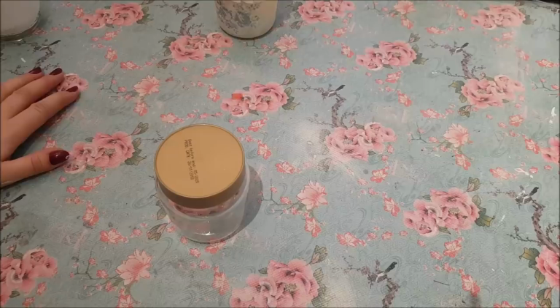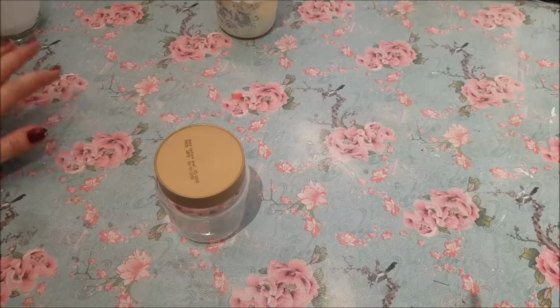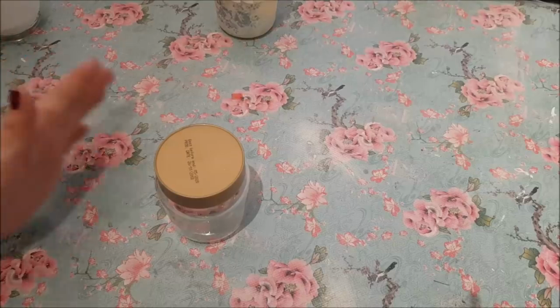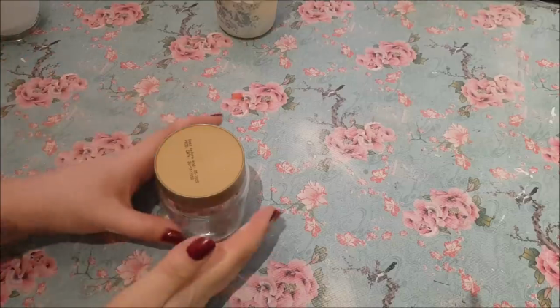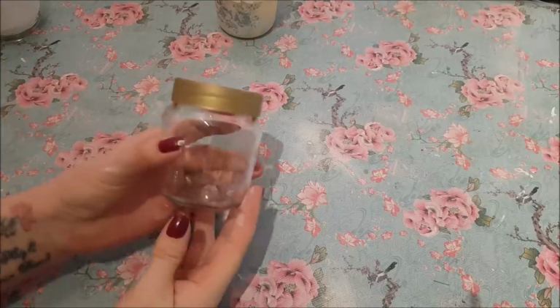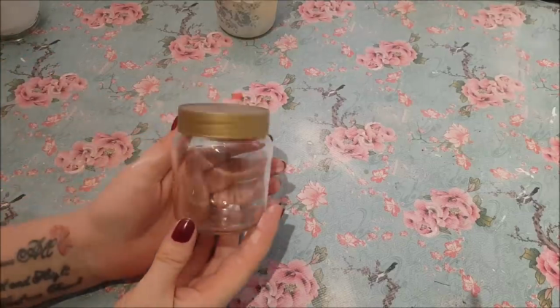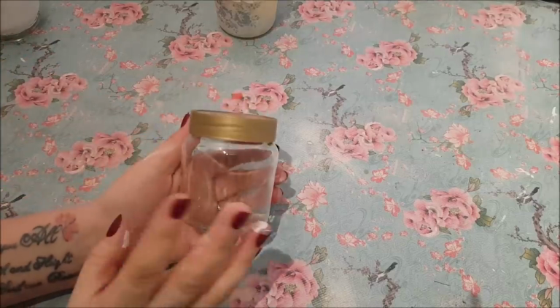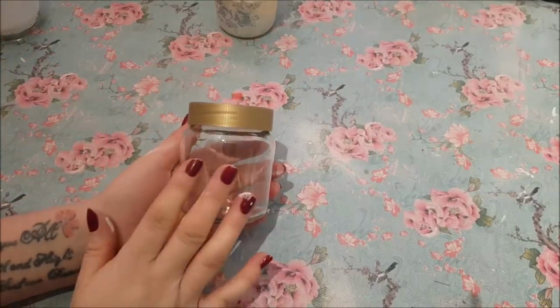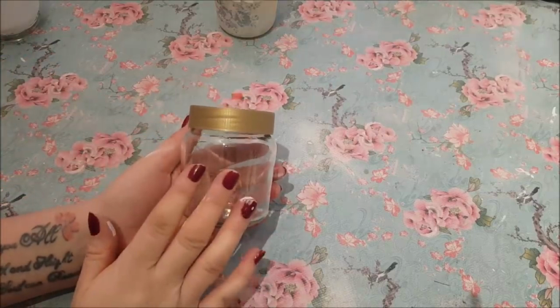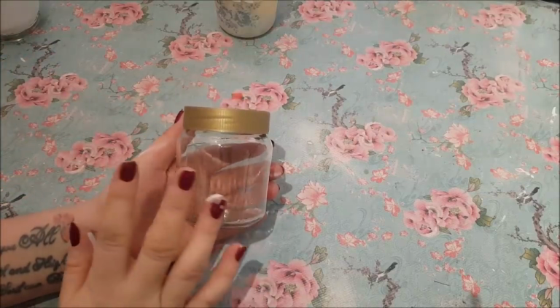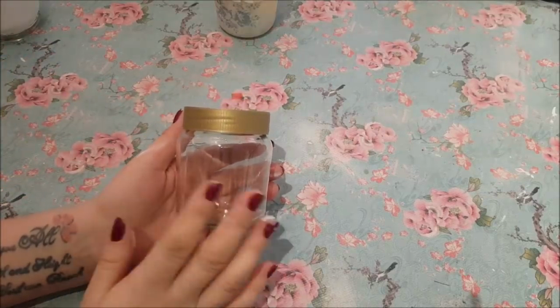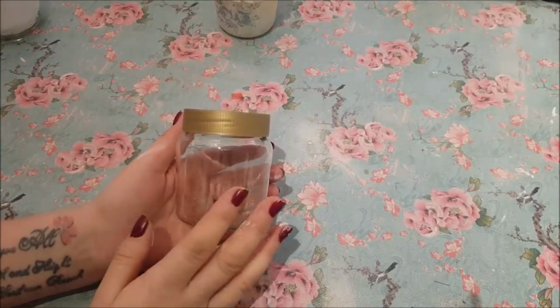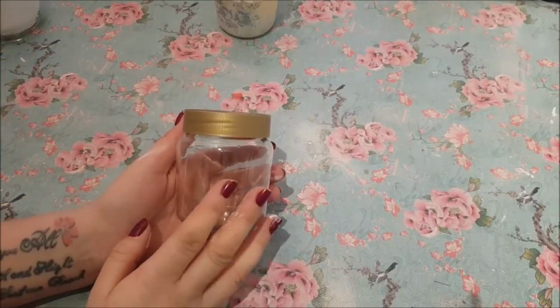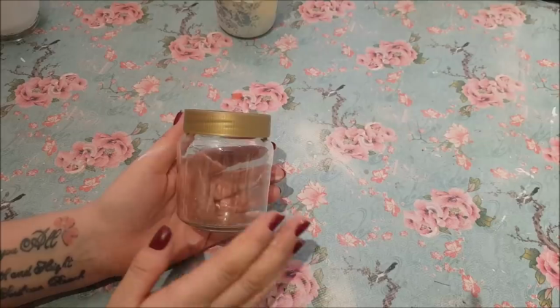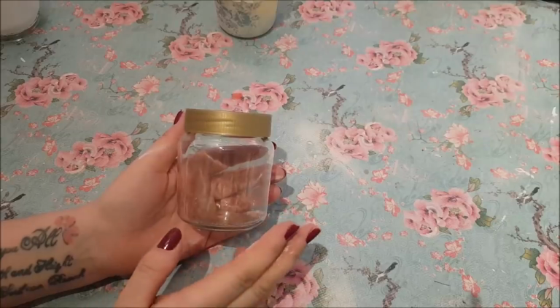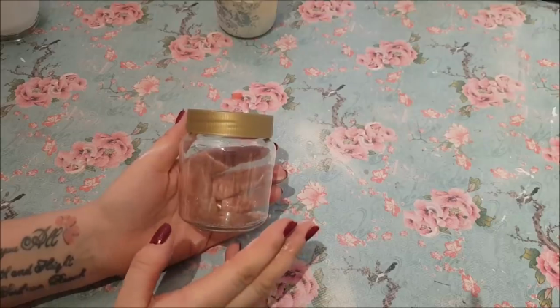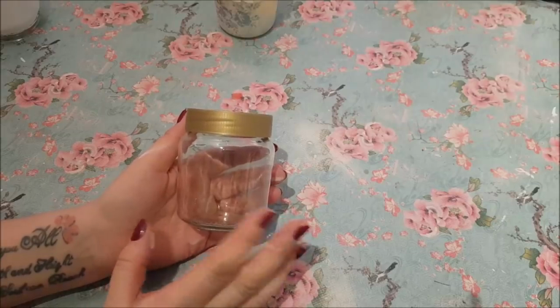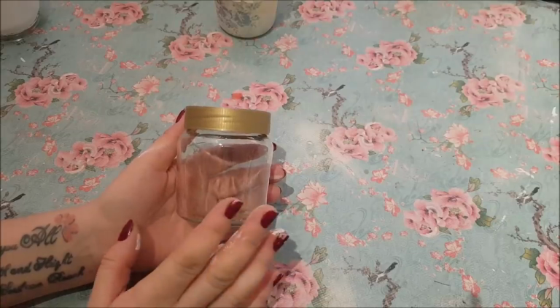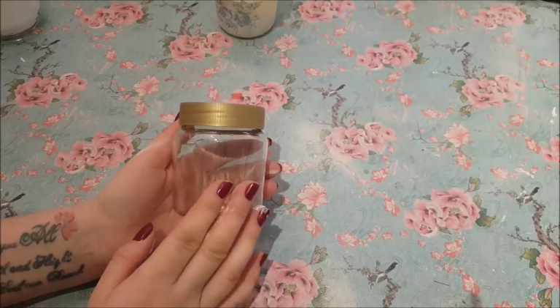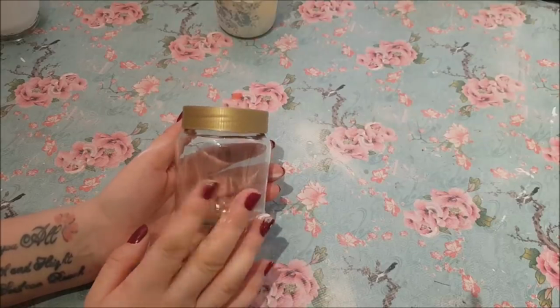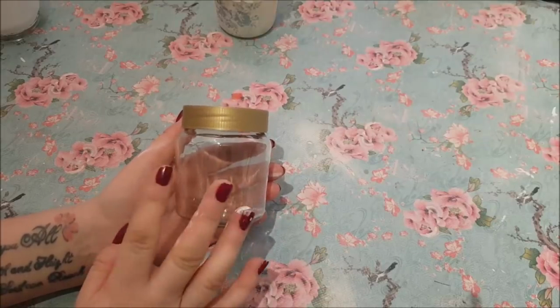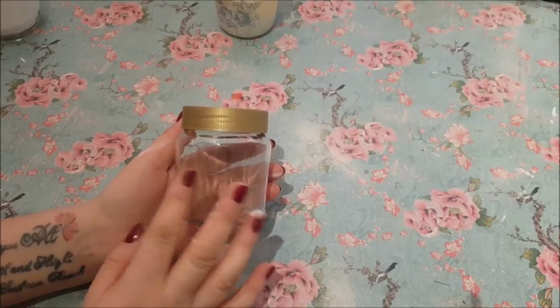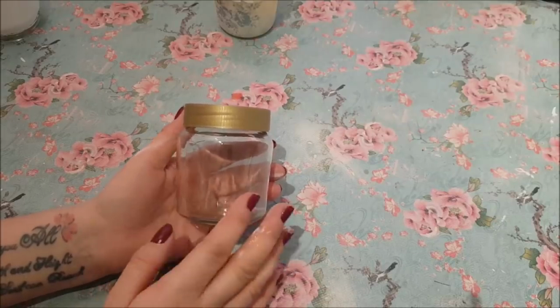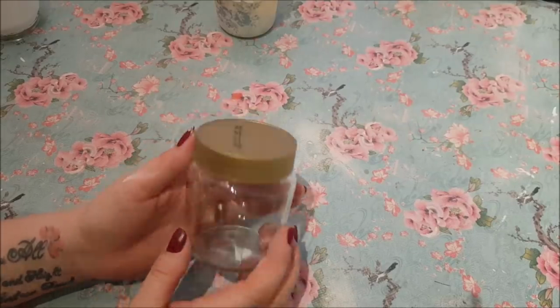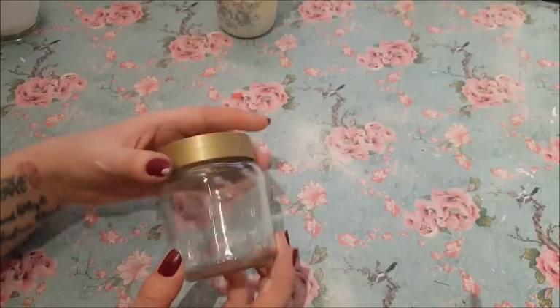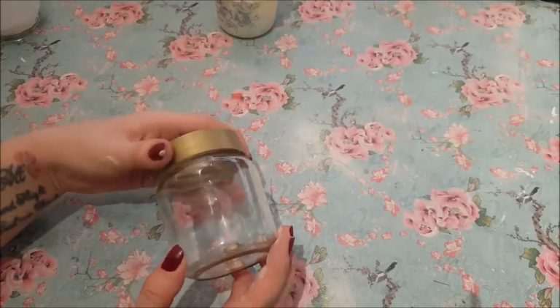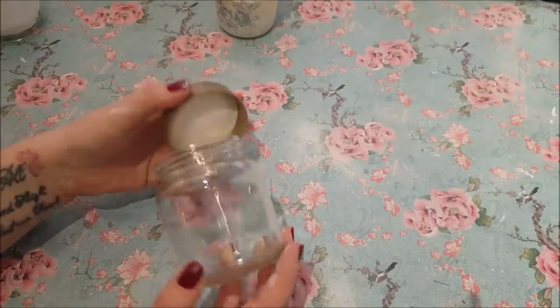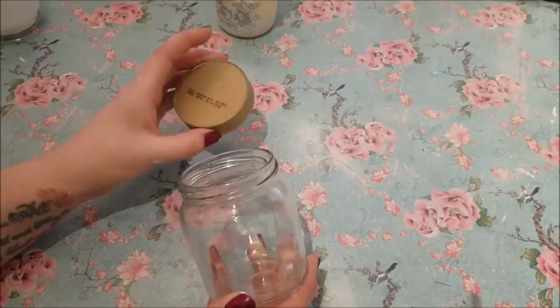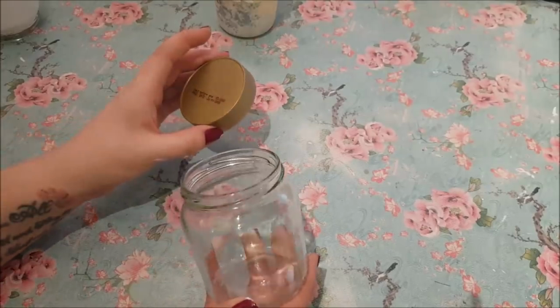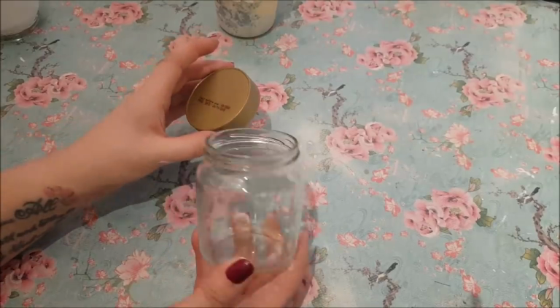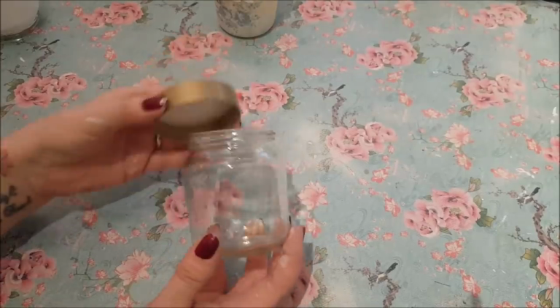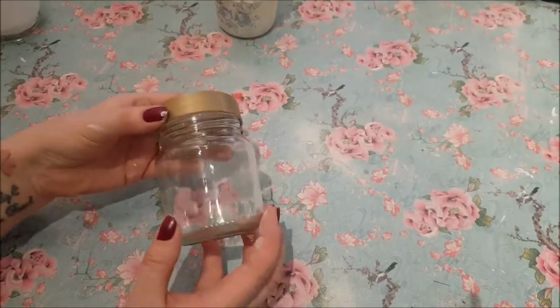We're going to be using these jars. This literally is just an old jar that had chocolate spread in it. I washed it up, took the label off, made sure it was all thoroughly dry, and then it's ready to use.